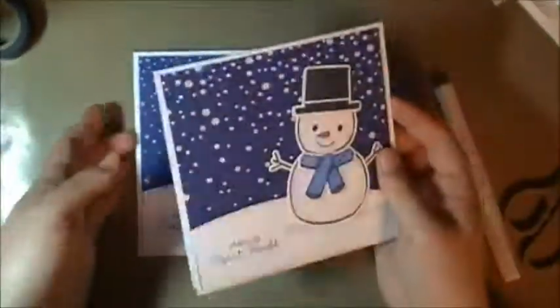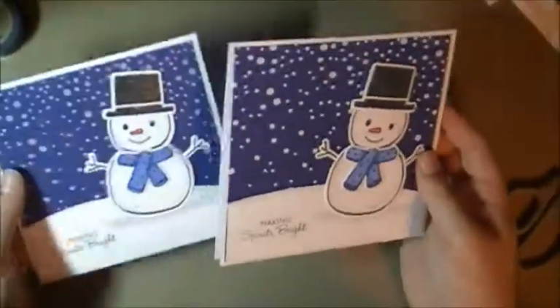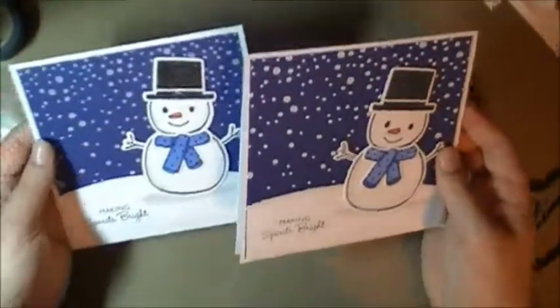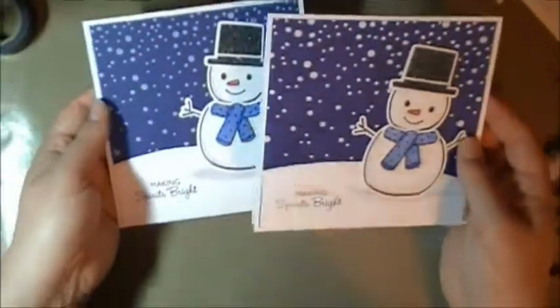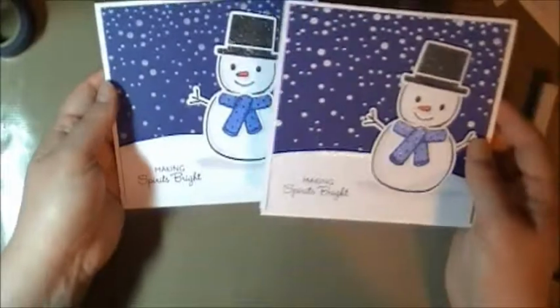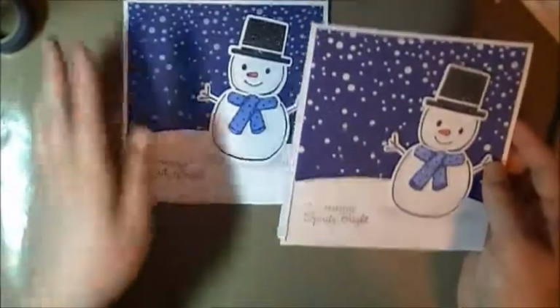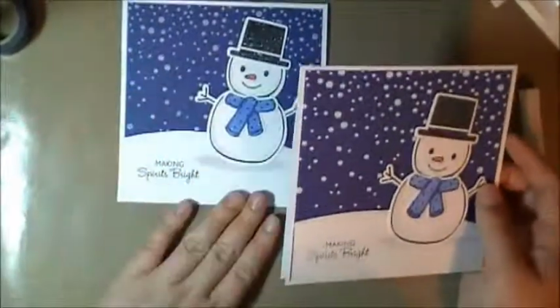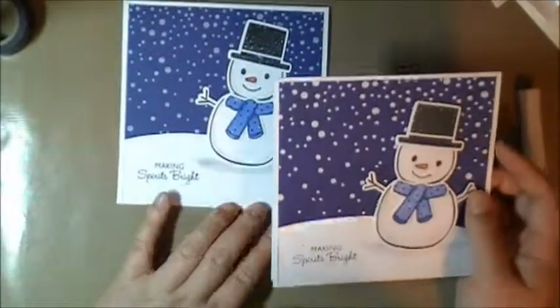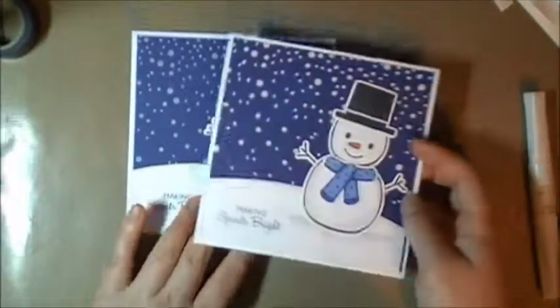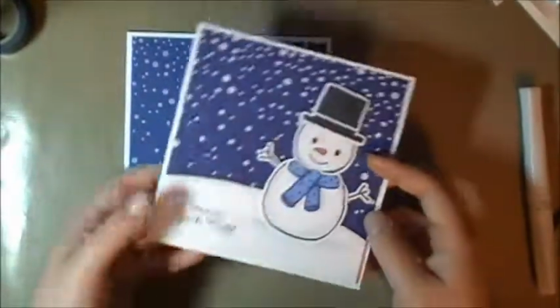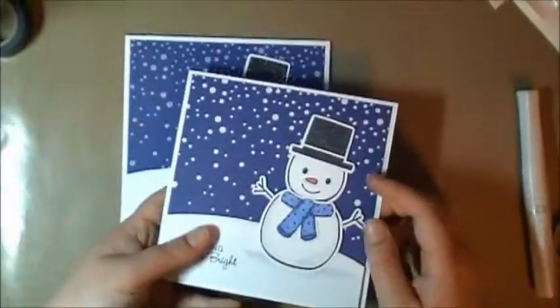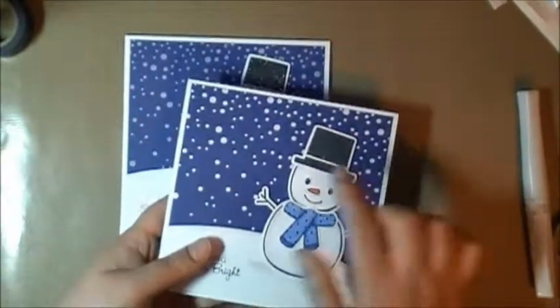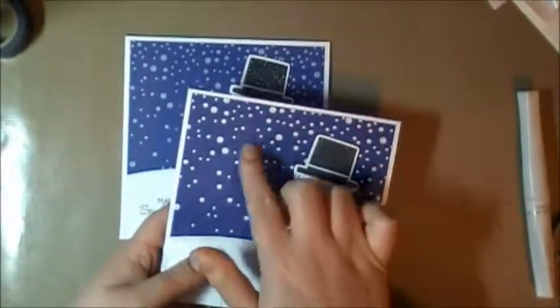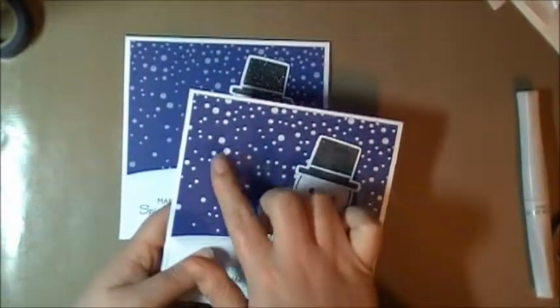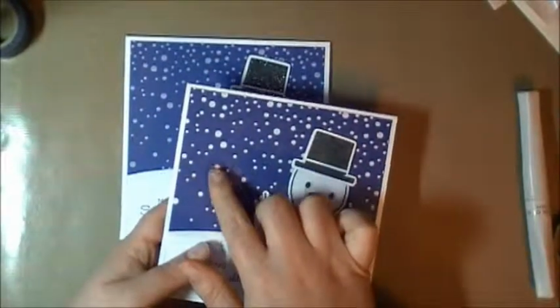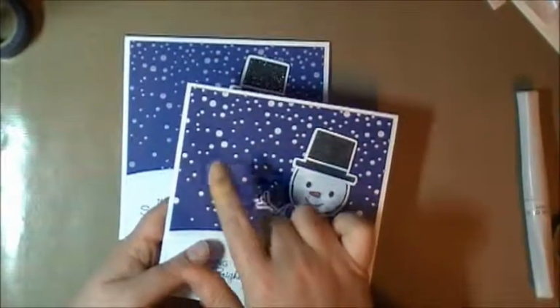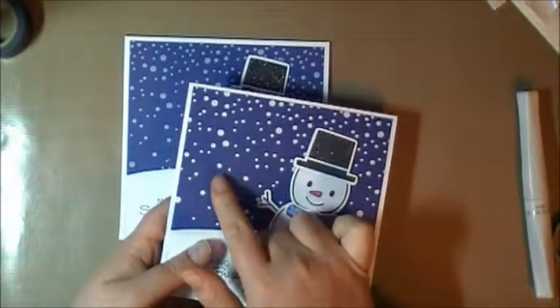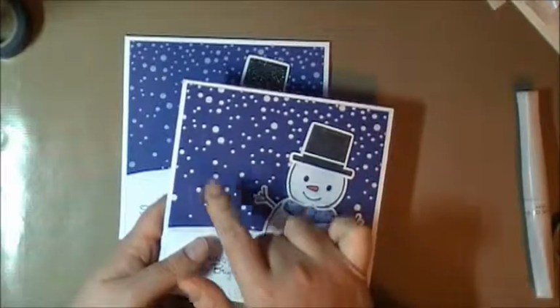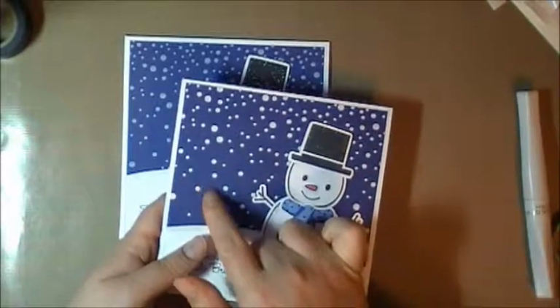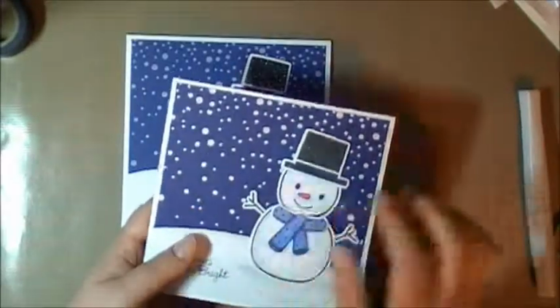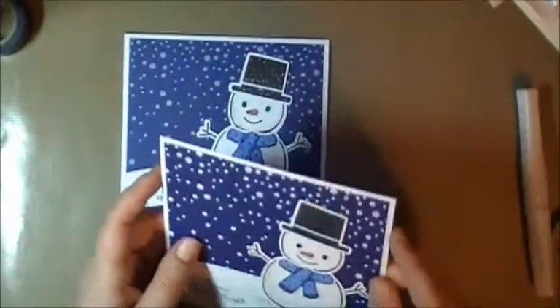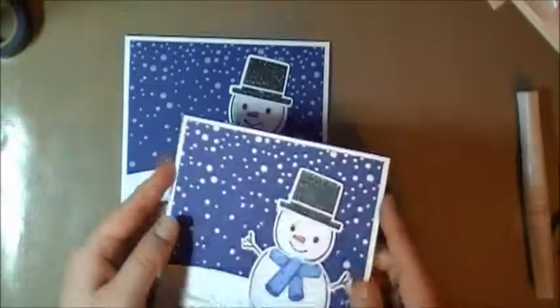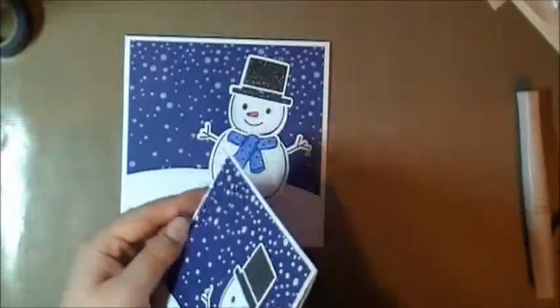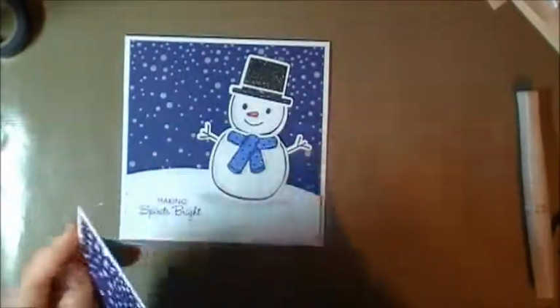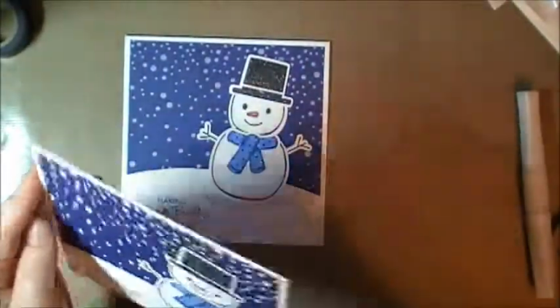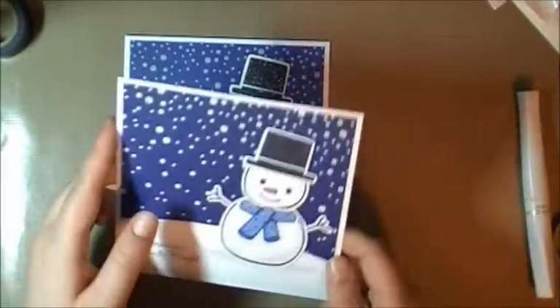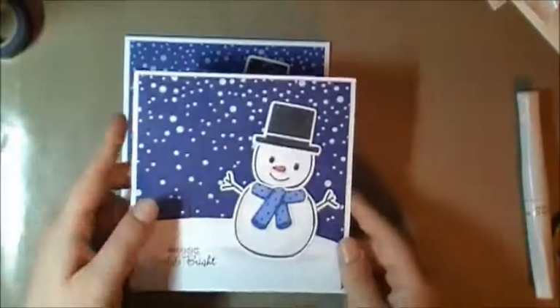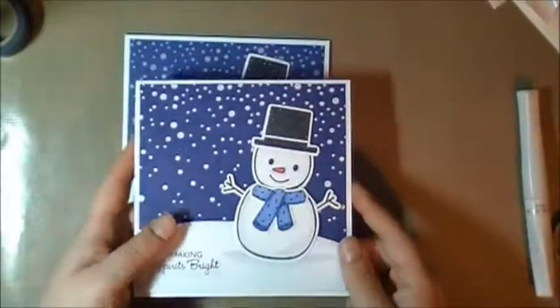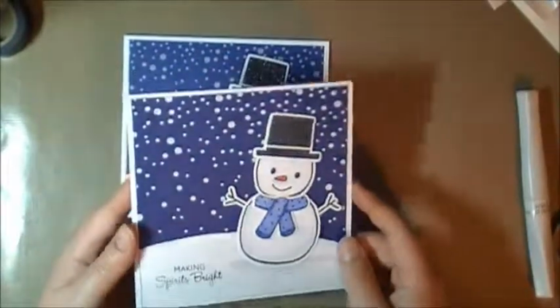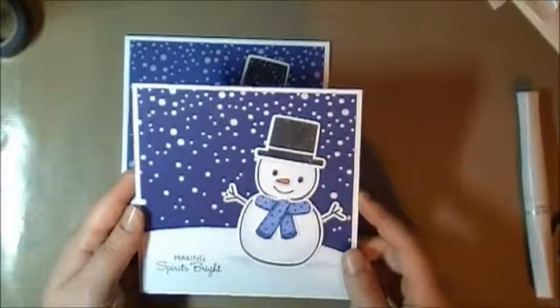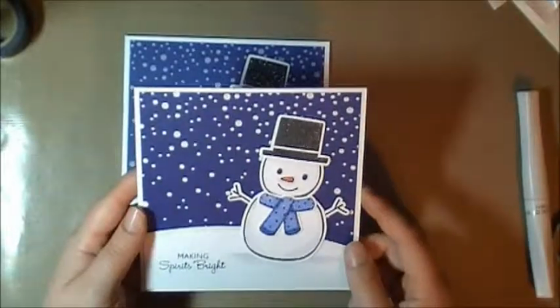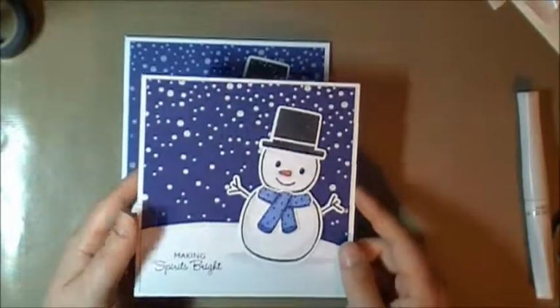Thanks for watching! I hope you guys attempt to make this. I really suggest picking up the Simon Says Stamp Falling Snow stencil — you will love it when you get it. The Wink of Stella pens are great too.